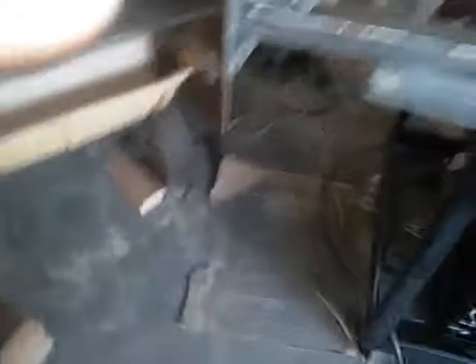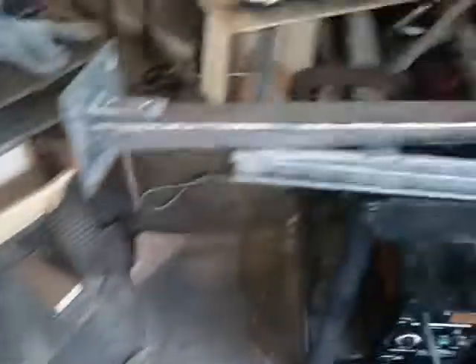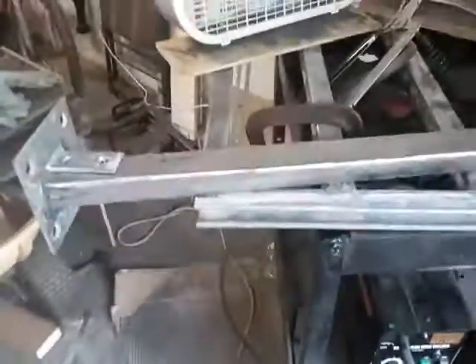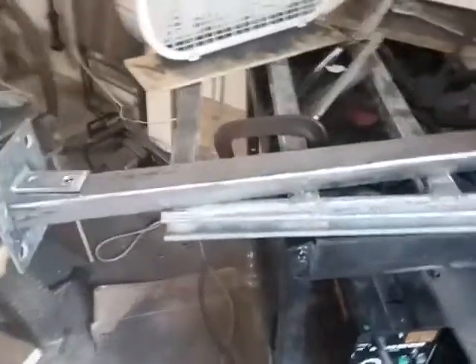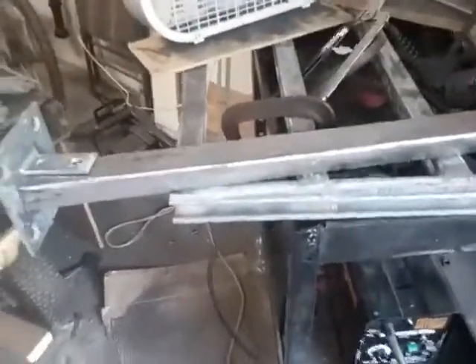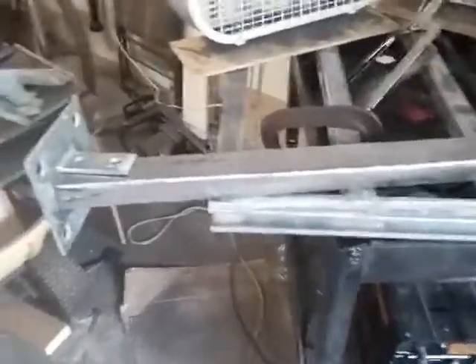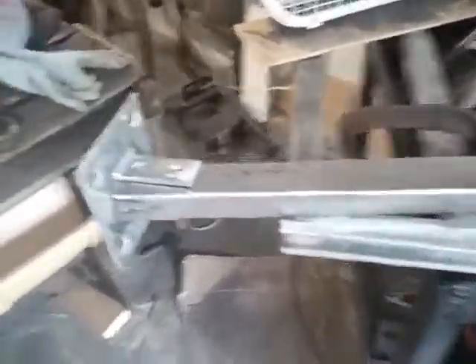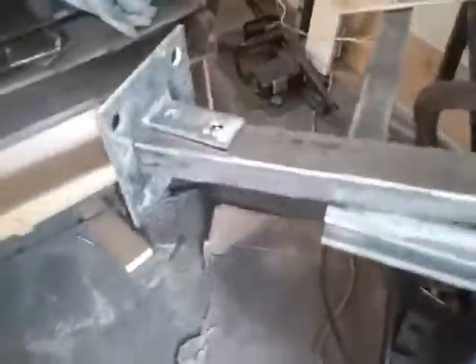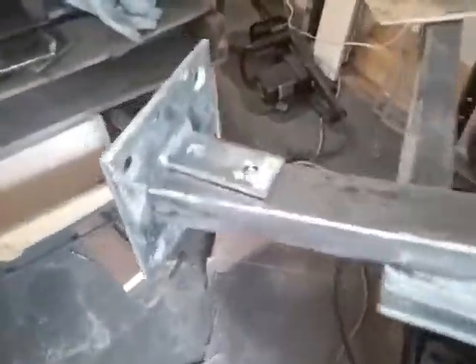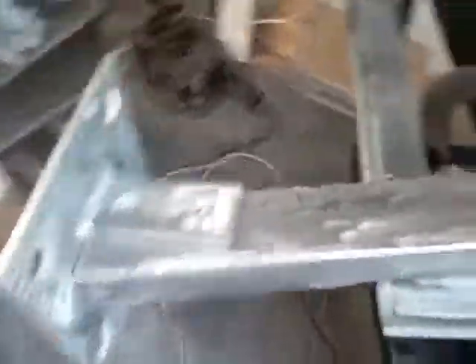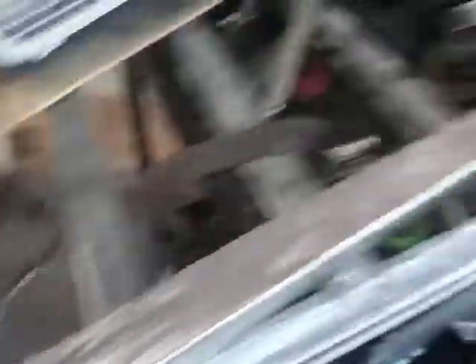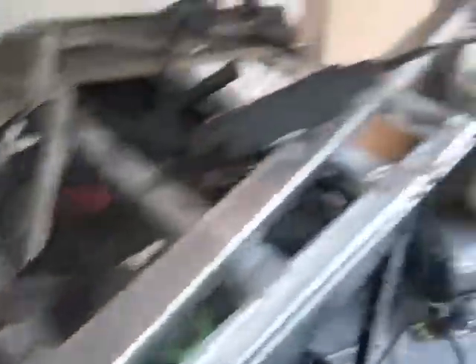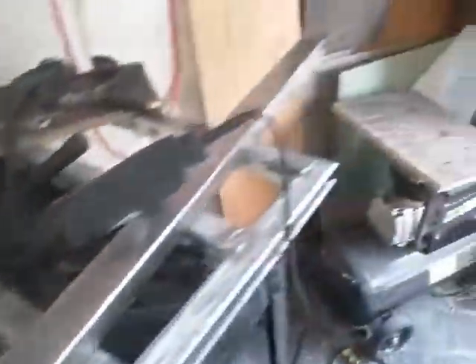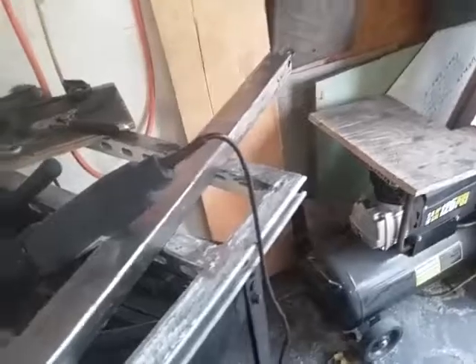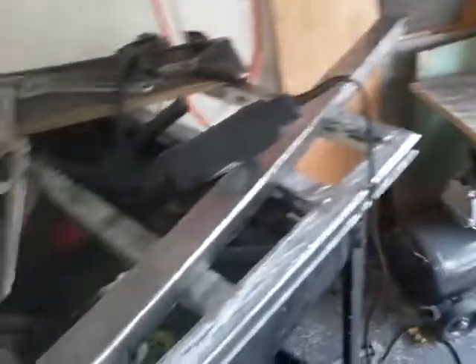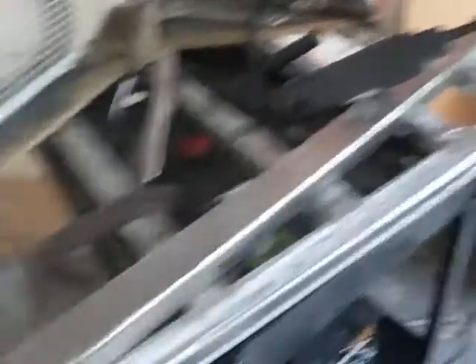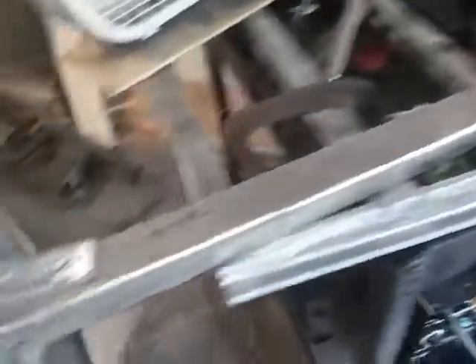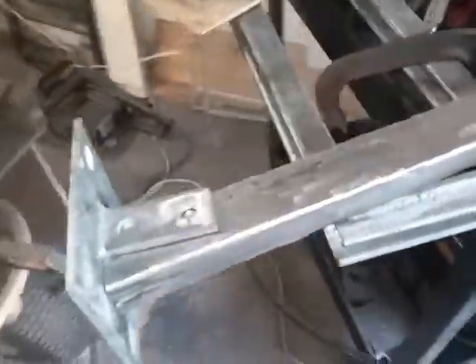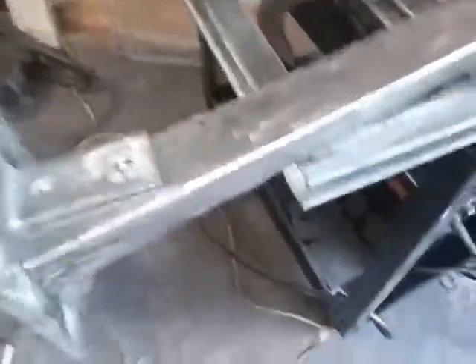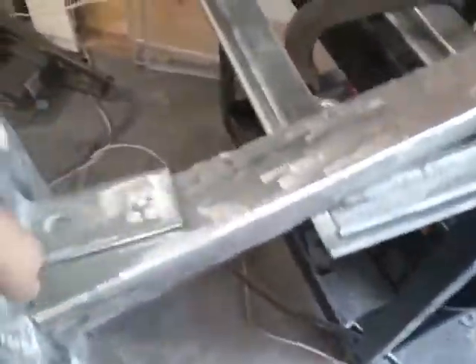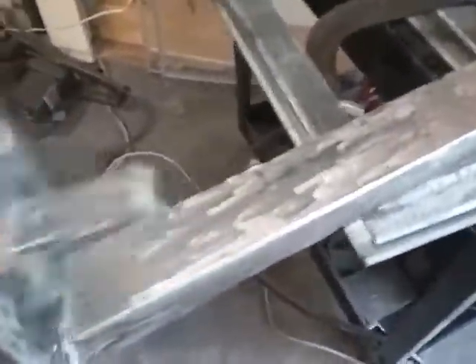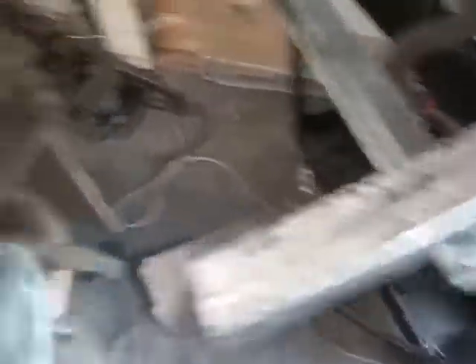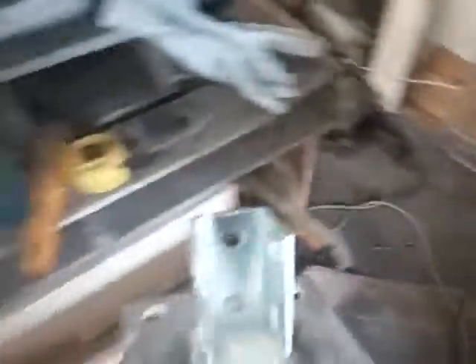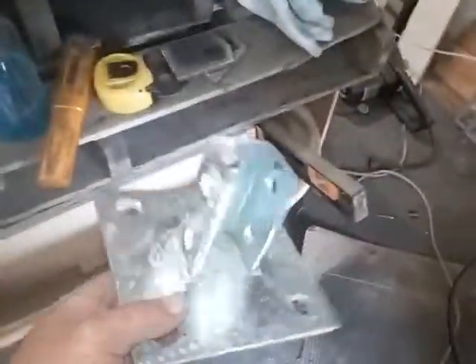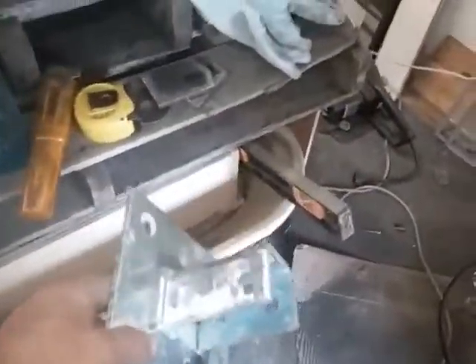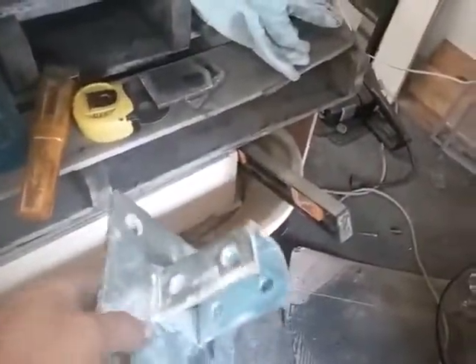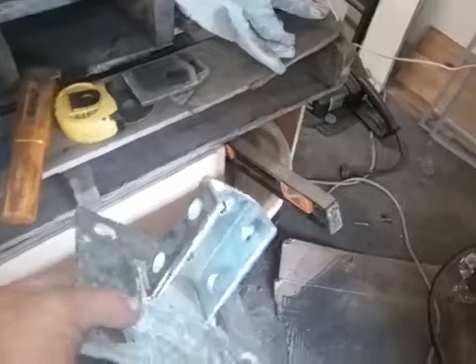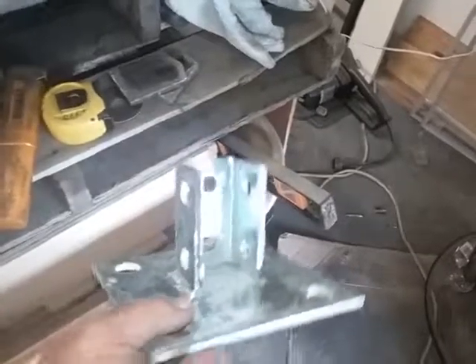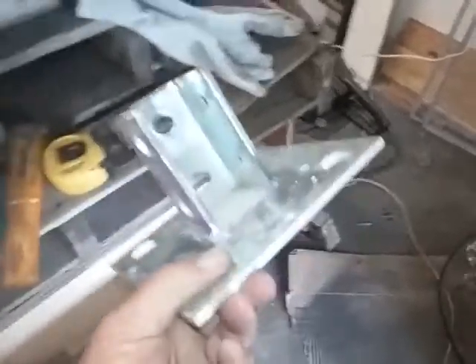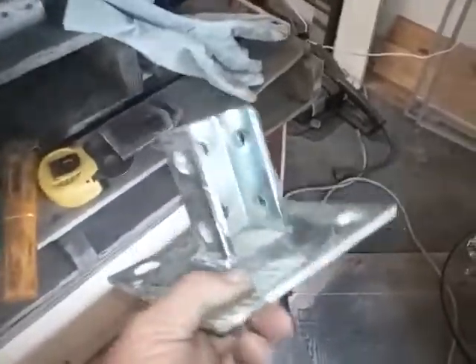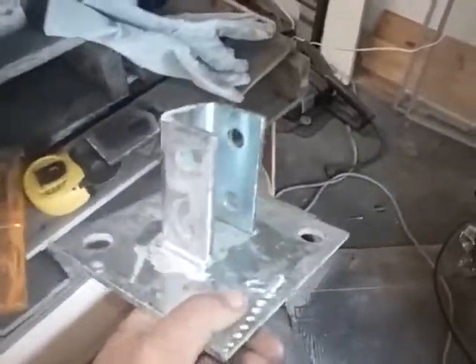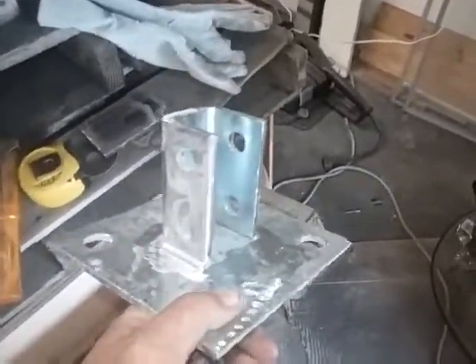Hey, this is Dave again. I found a foot for my support for my tower. I got four of these things — they came from another job.